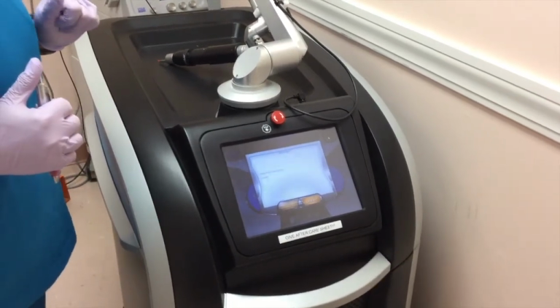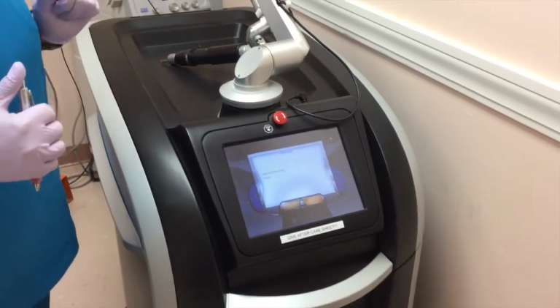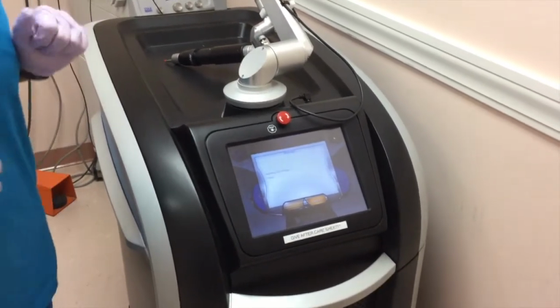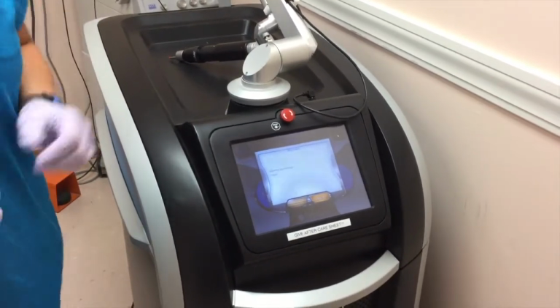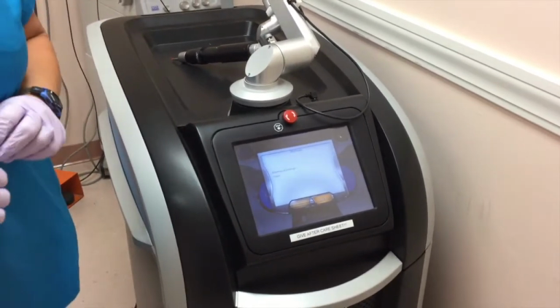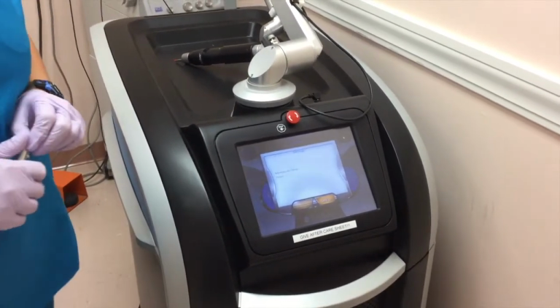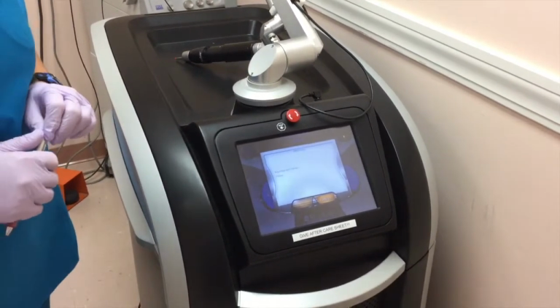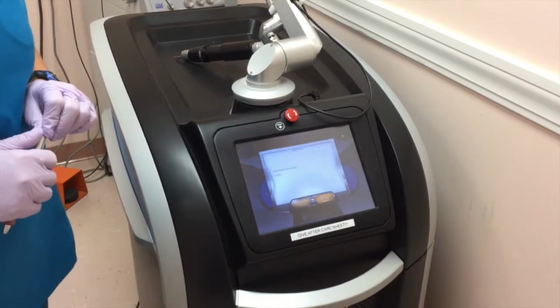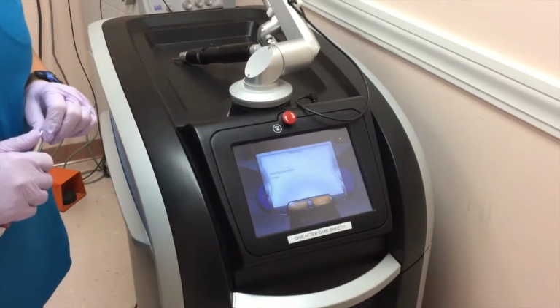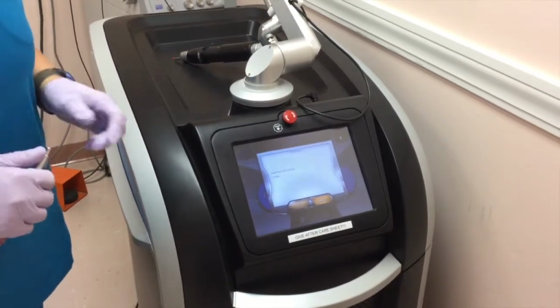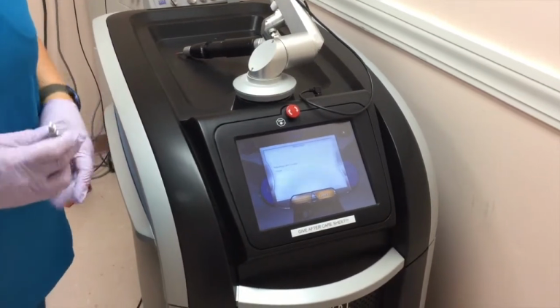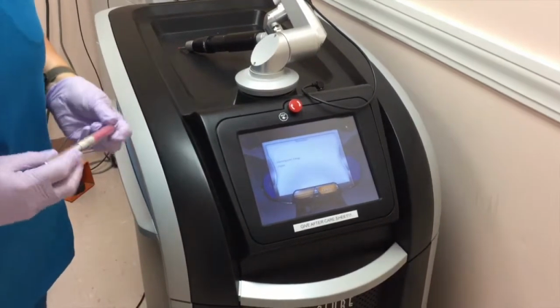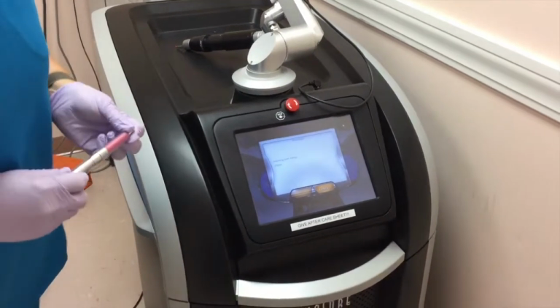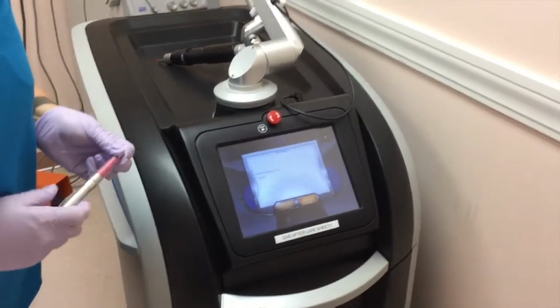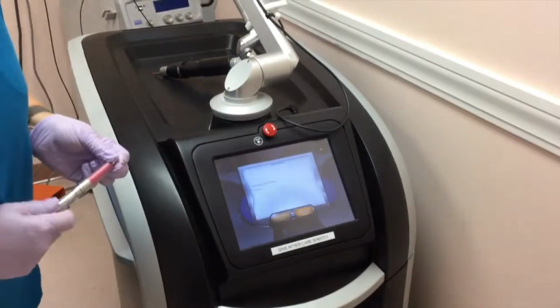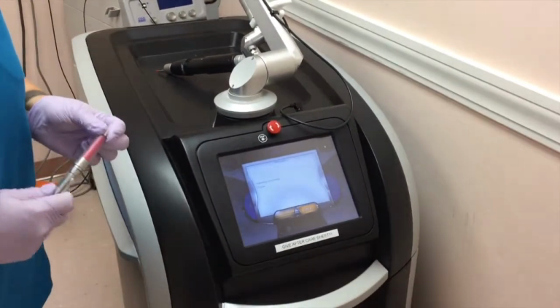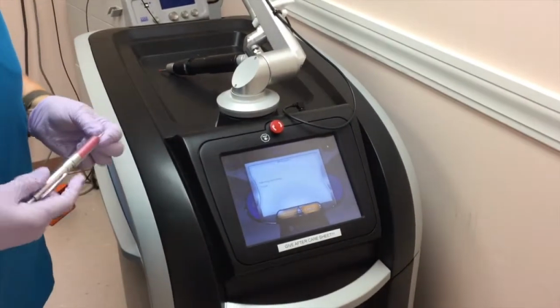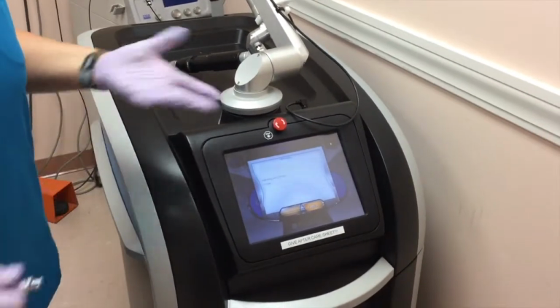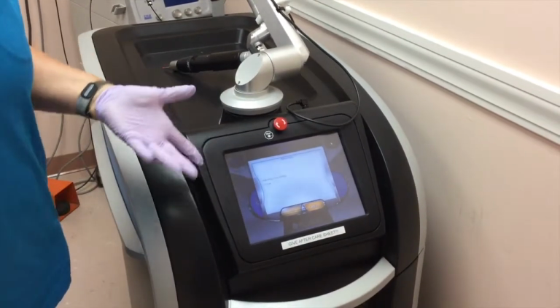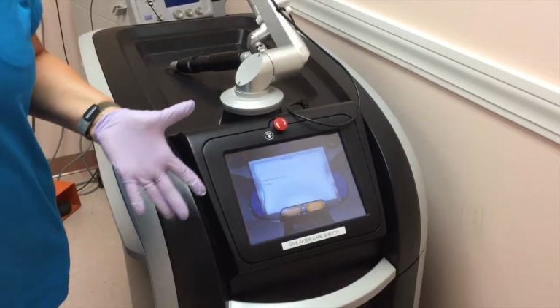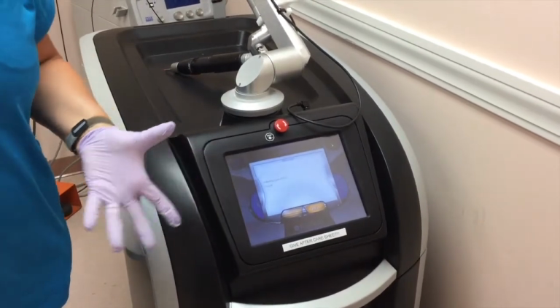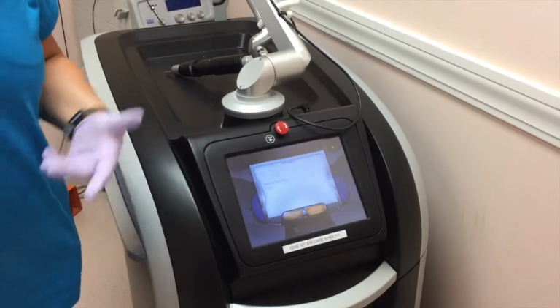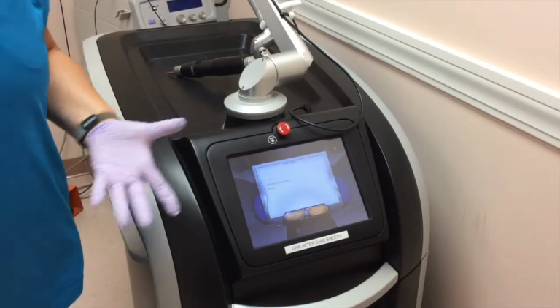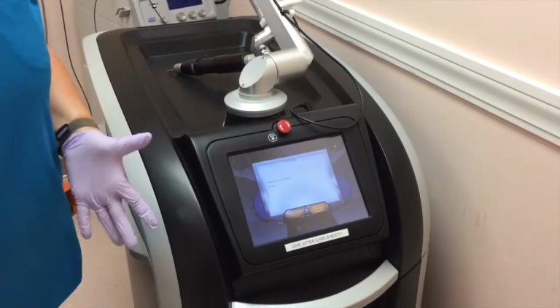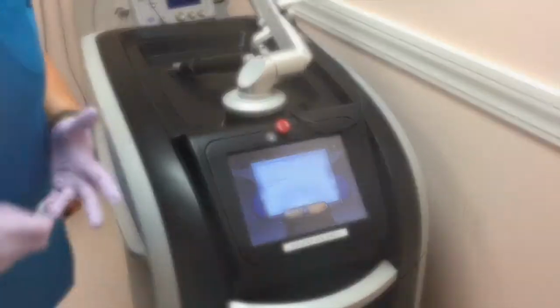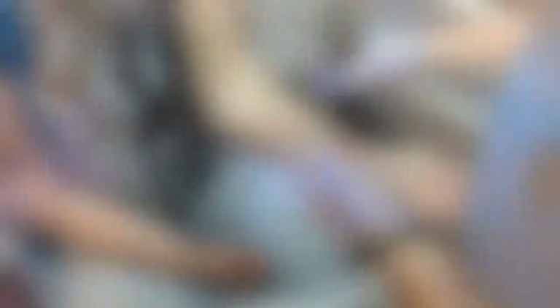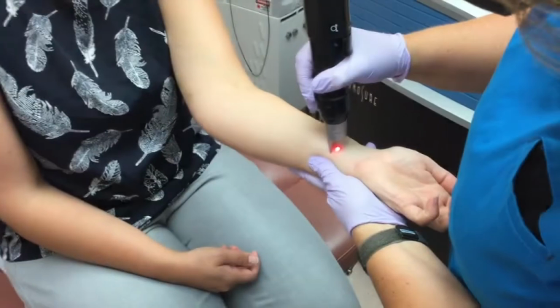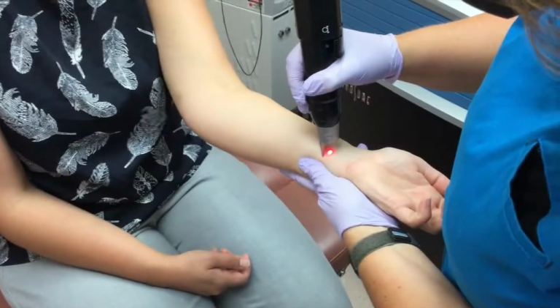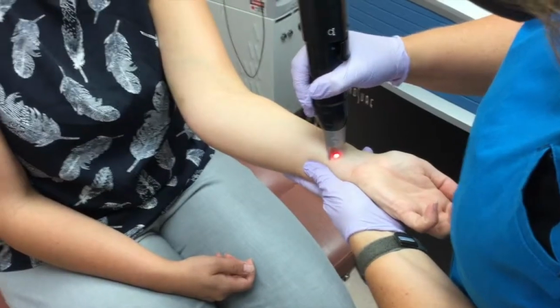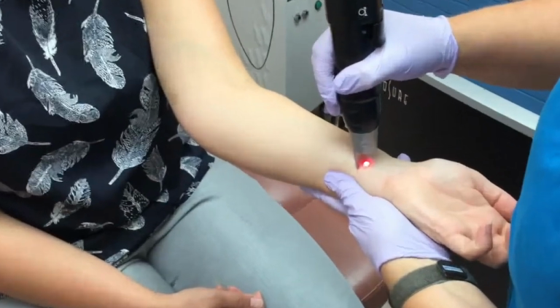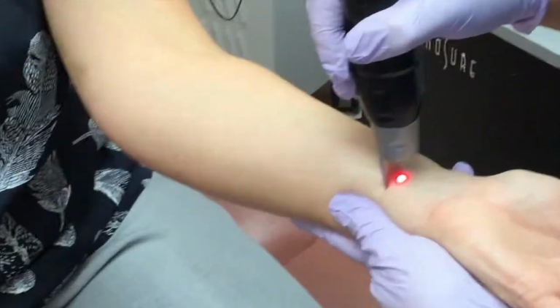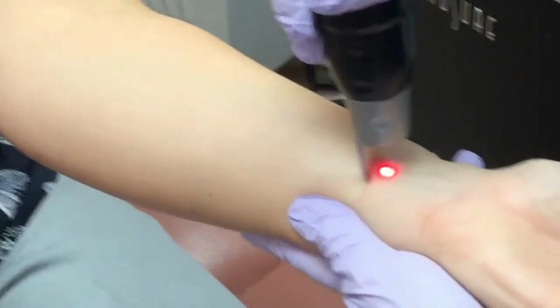And now the laser is warming up still or adjusting? It's adjusting its energy to those parameters that were given to me by Dr. Linden. But I'm going directly over the pigment.